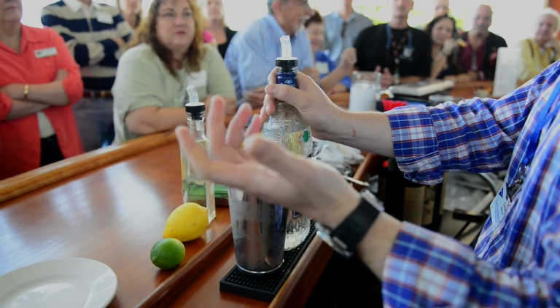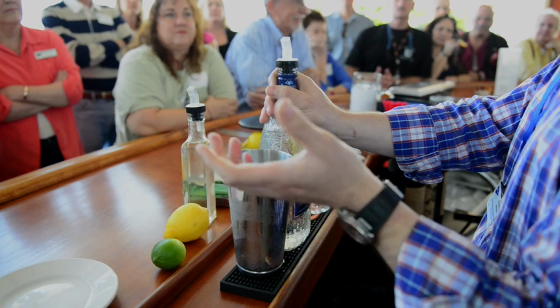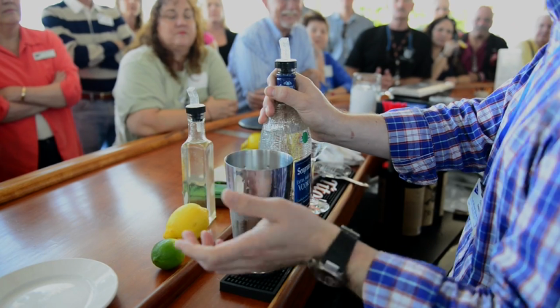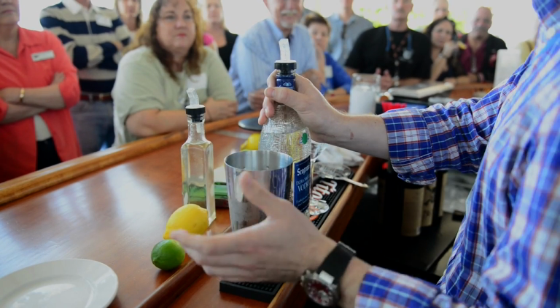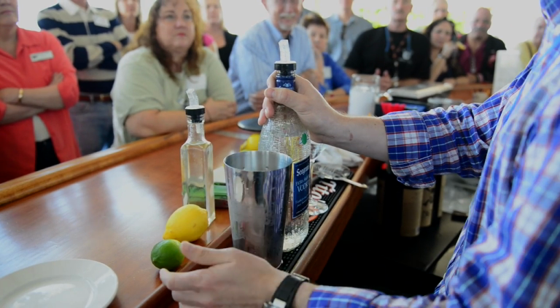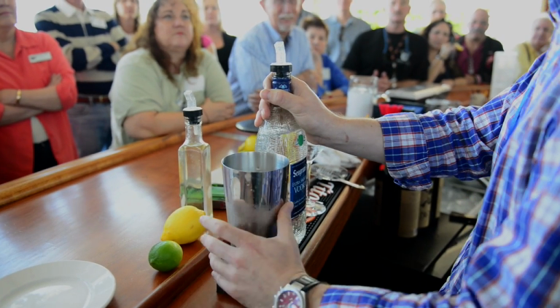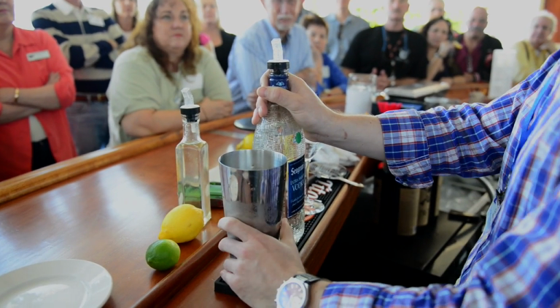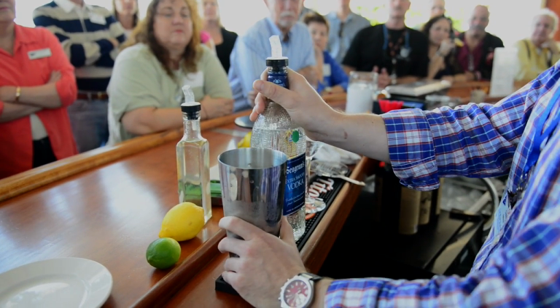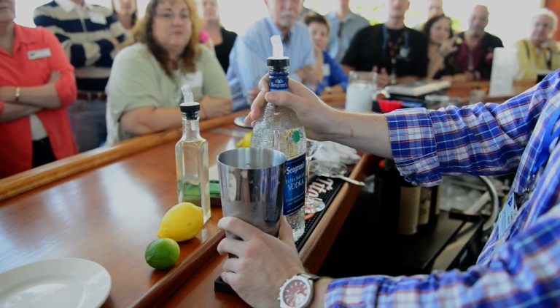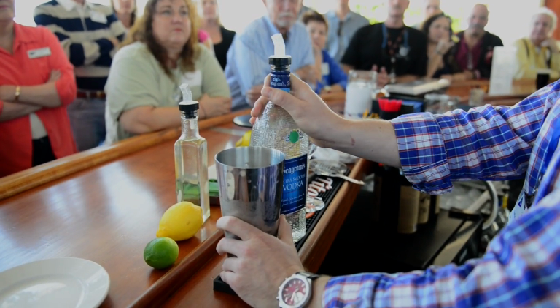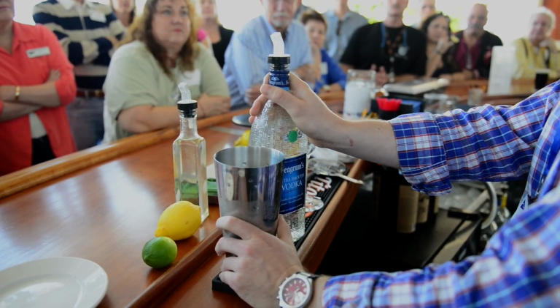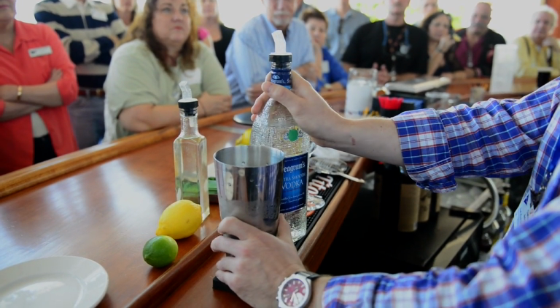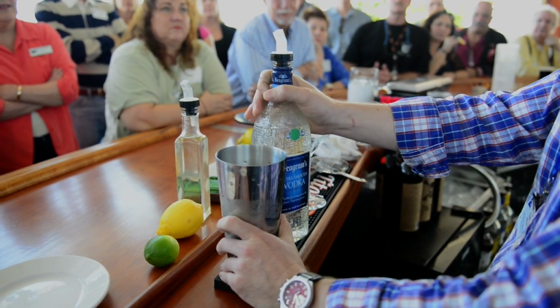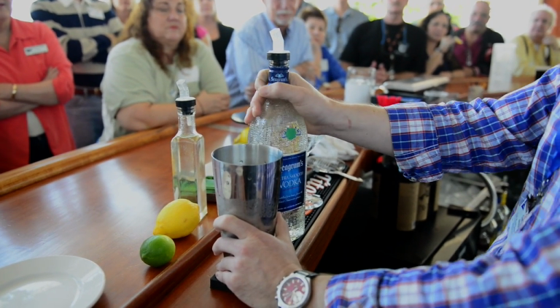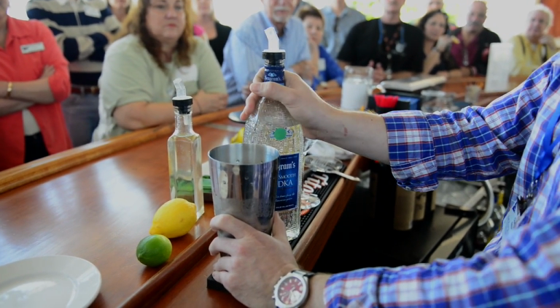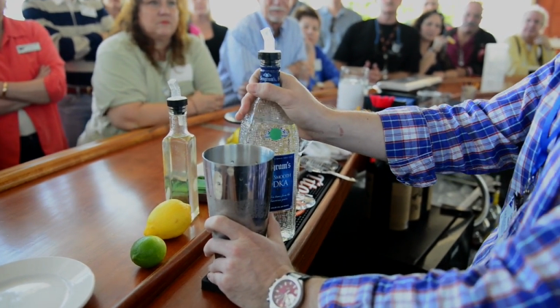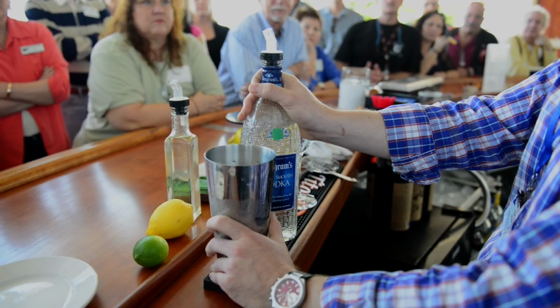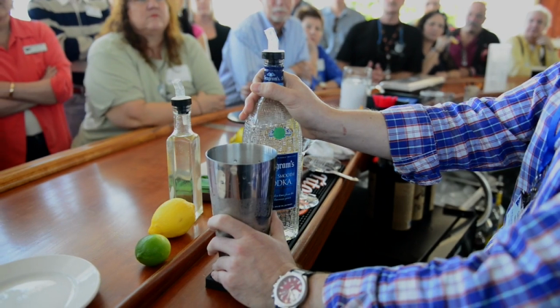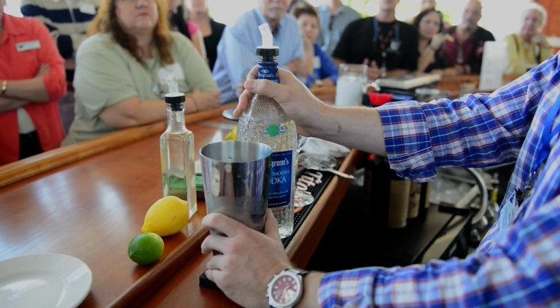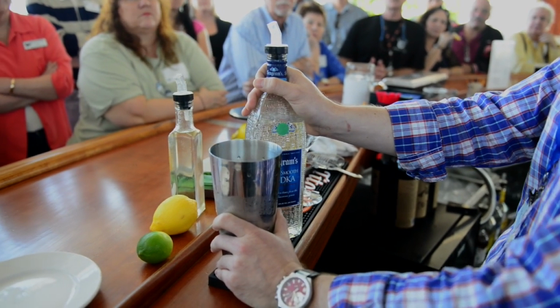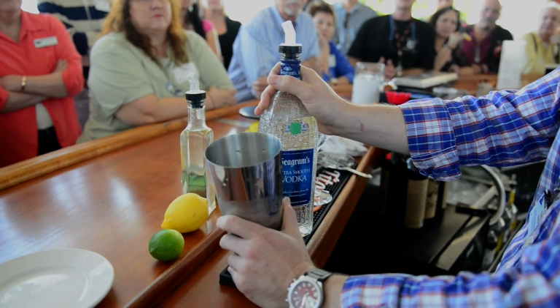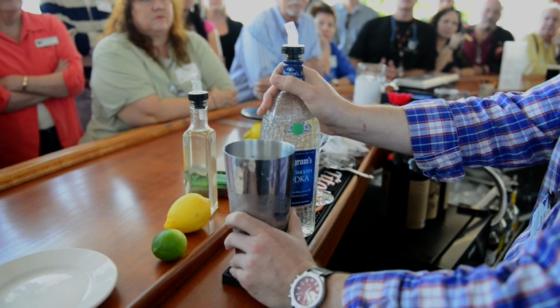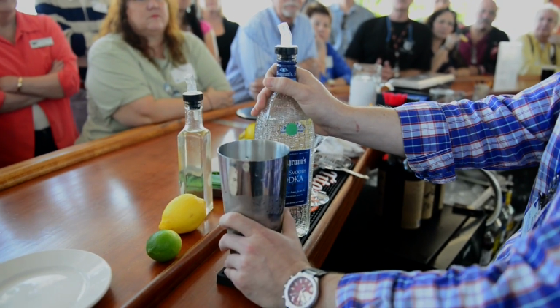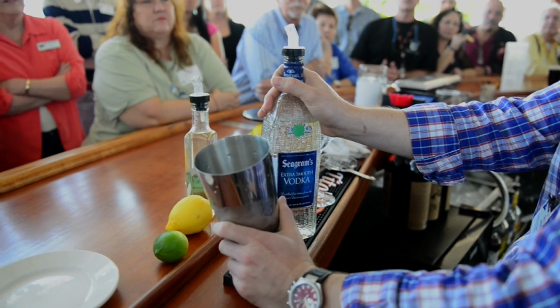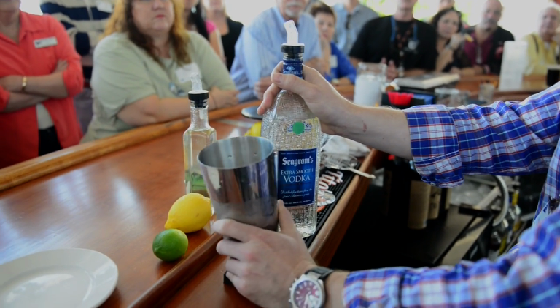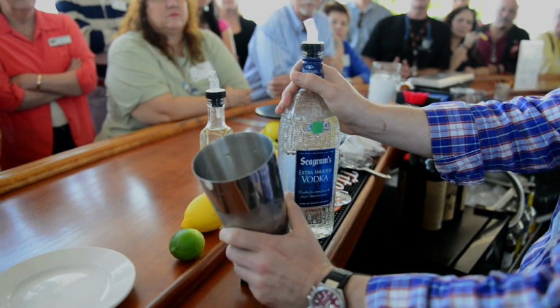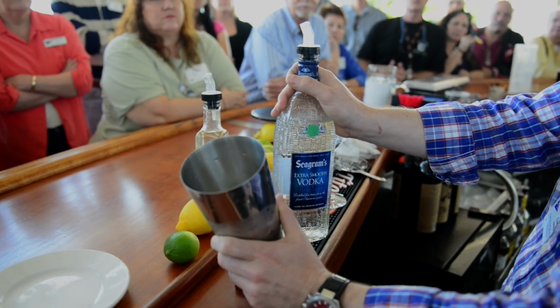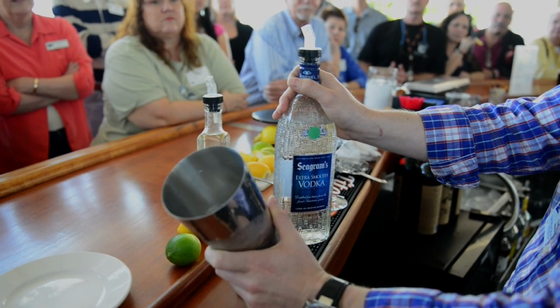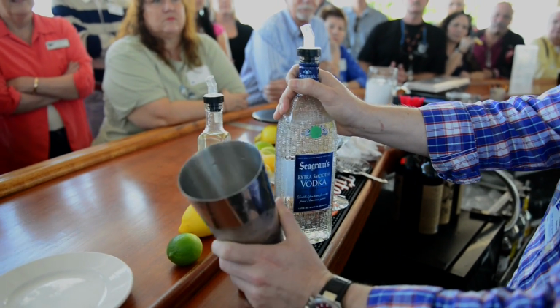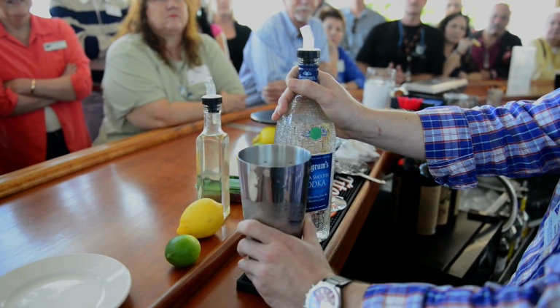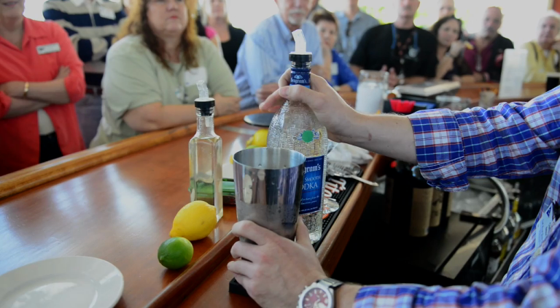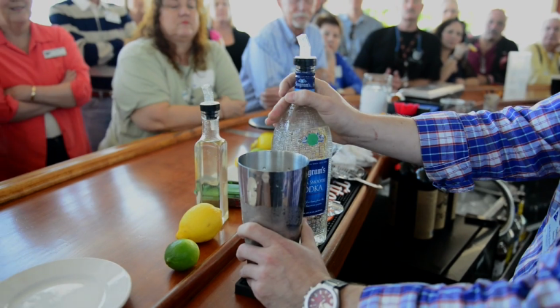To be honest, most places will shake every drink. But when you shake something that's typically not shaken — like a vodka up, a martini, or a Manhattan — they call it bruising. You're bruising the vodka, and it does change the flavor quite a bit.